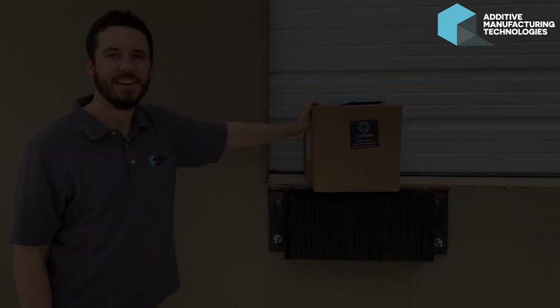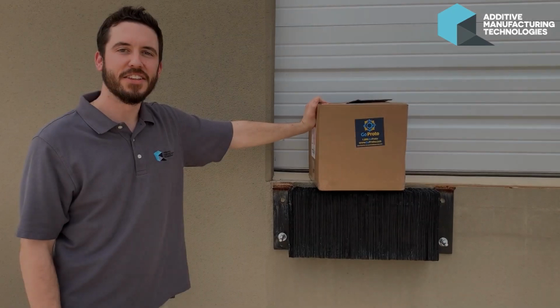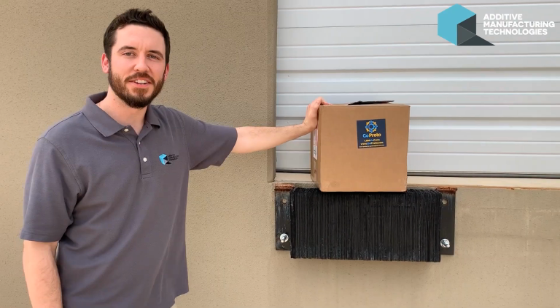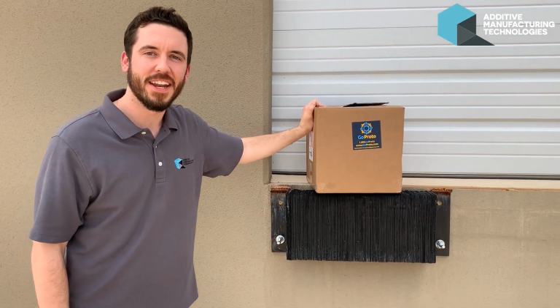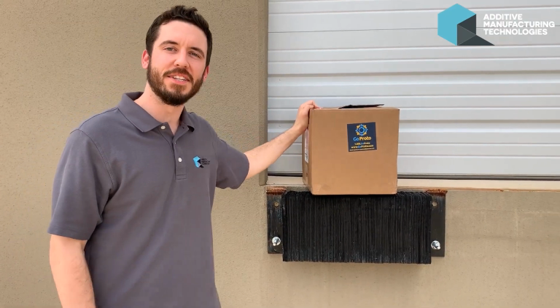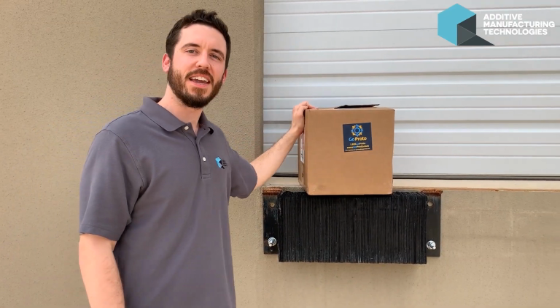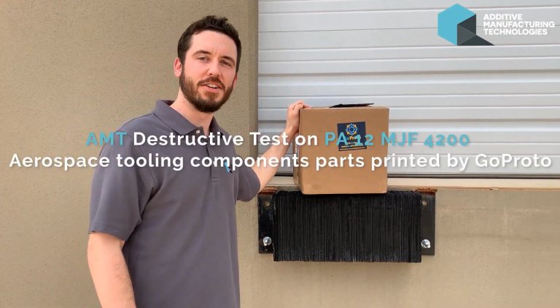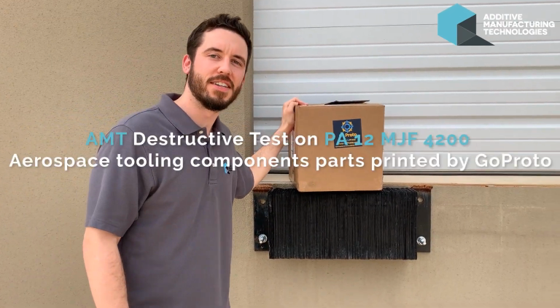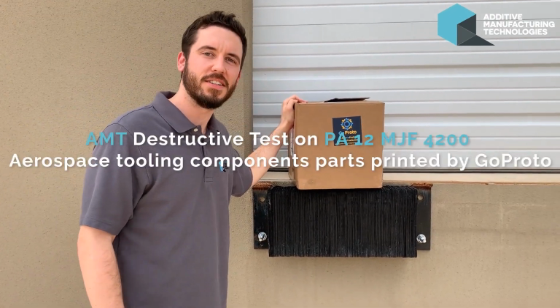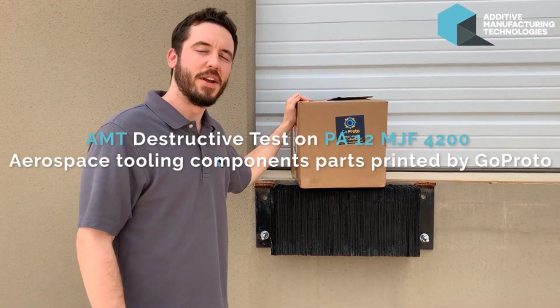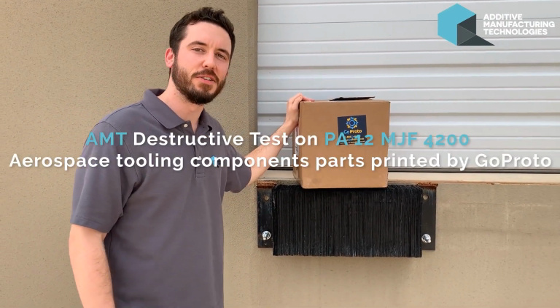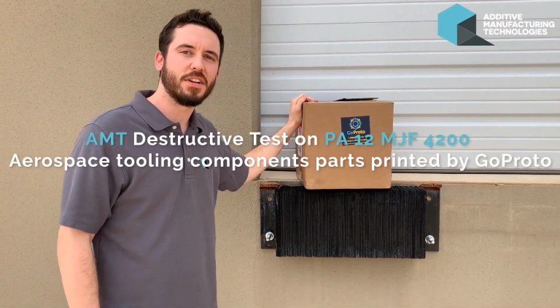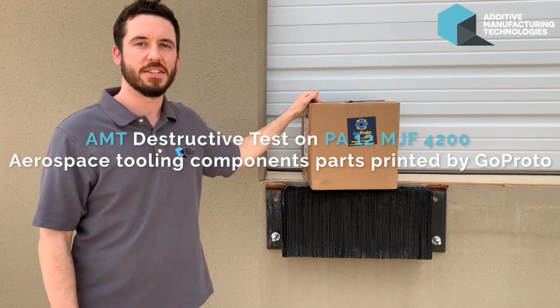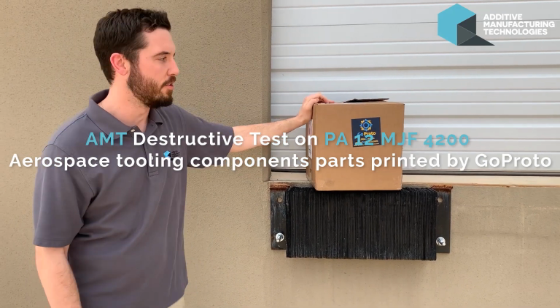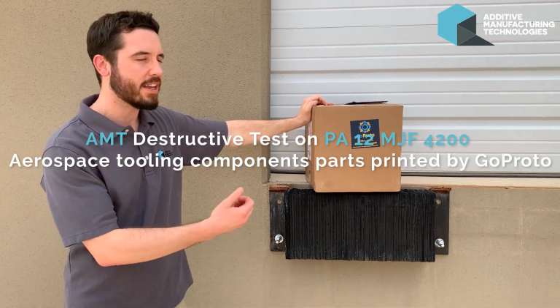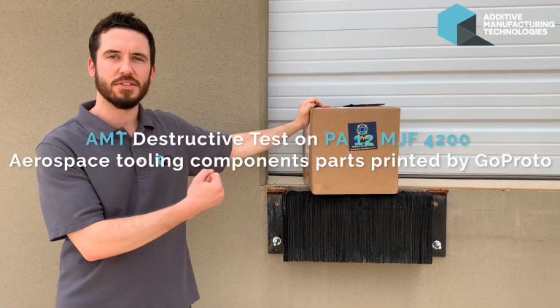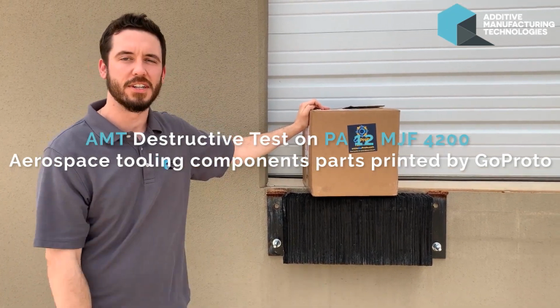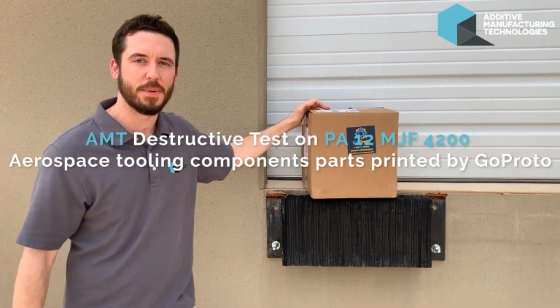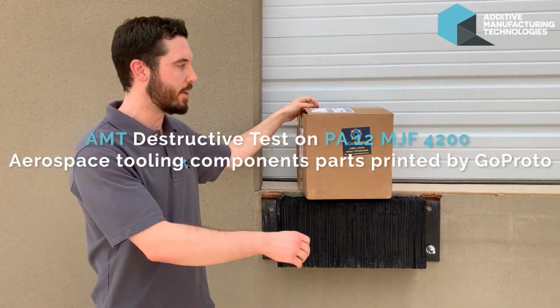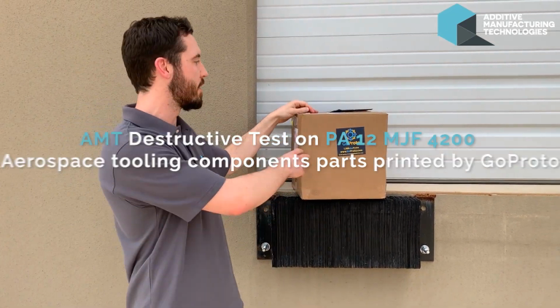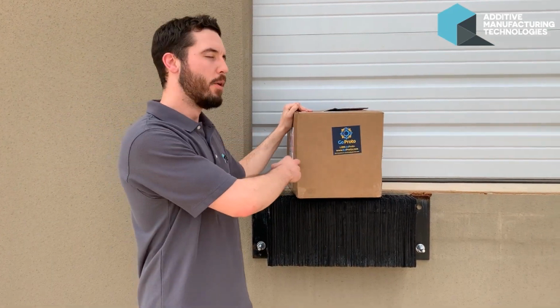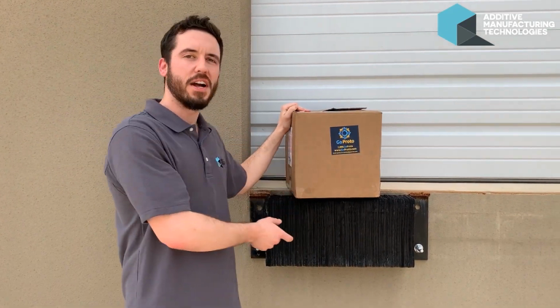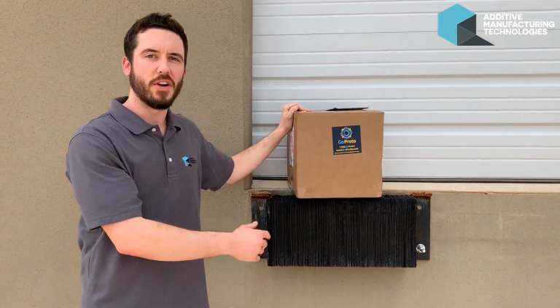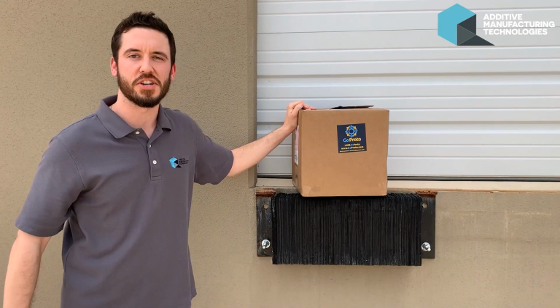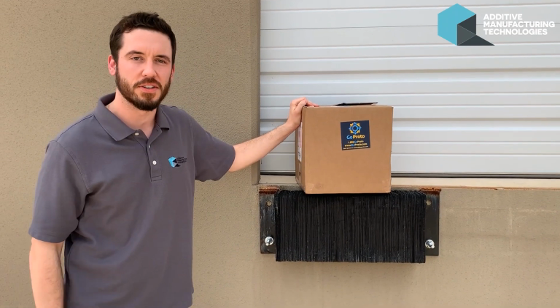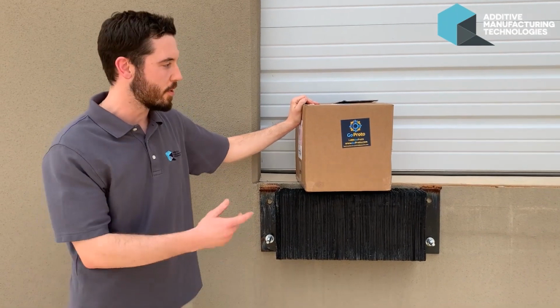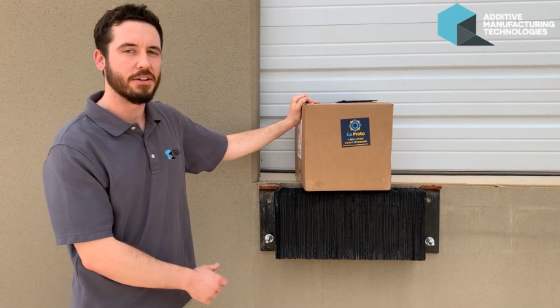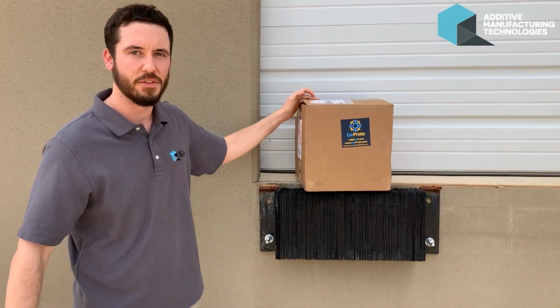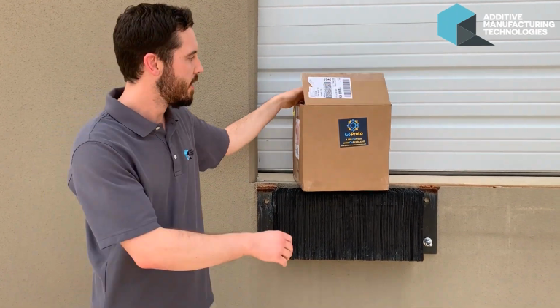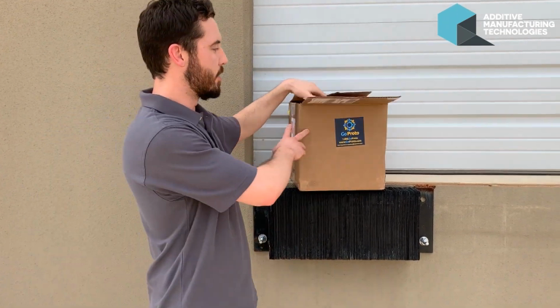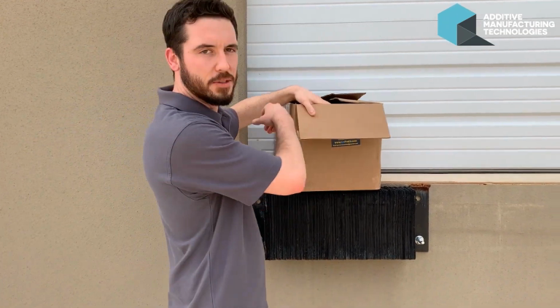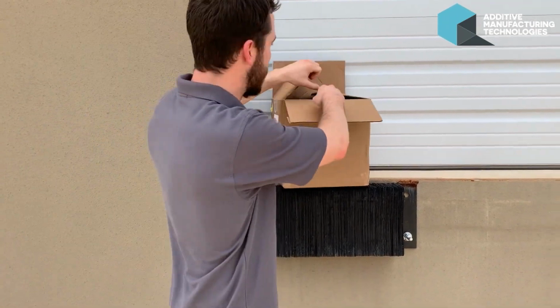Hi, this is Brad Dermott at AMT Inc. out here in Austin, Texas. We're here to do some destructive testing with pneumatic handles used in an aerospace application. We reached out to one of our production partners, GoProto, out in California, to produce these parts for us.